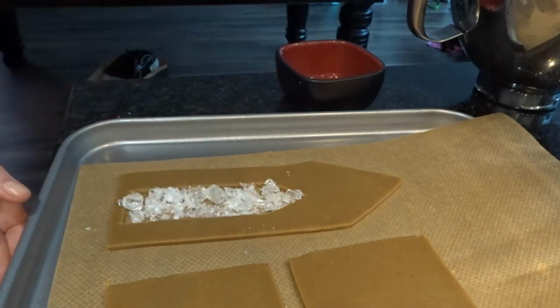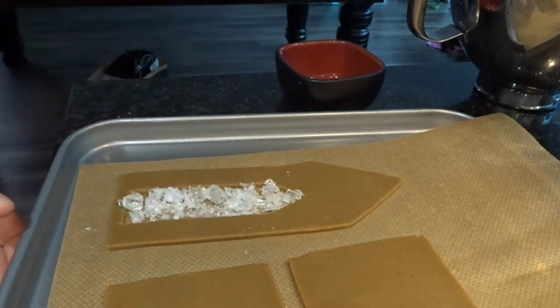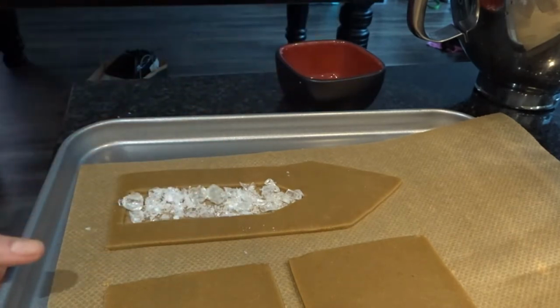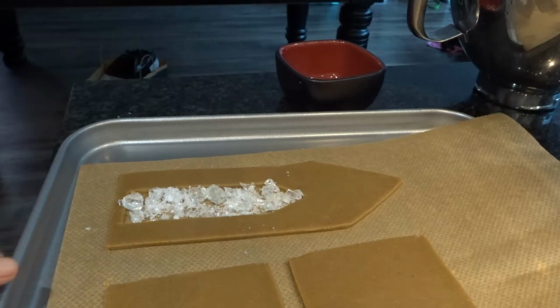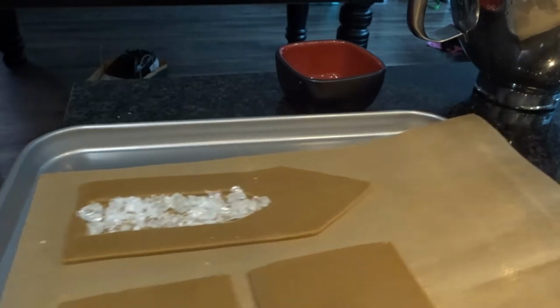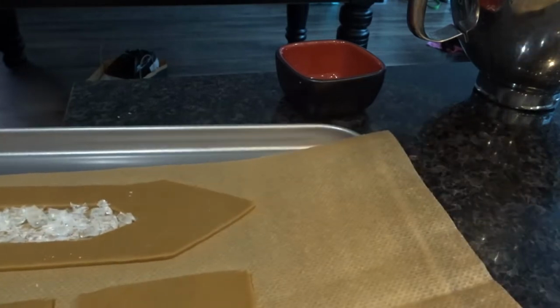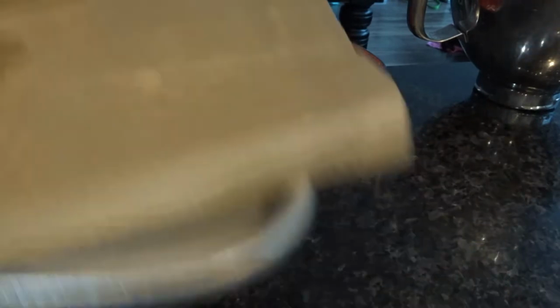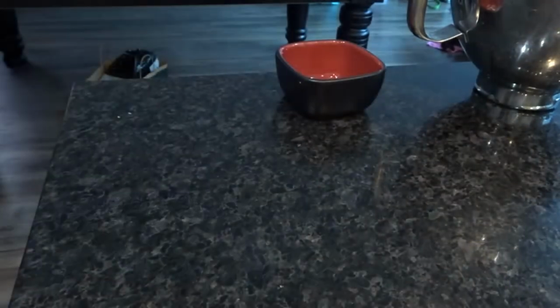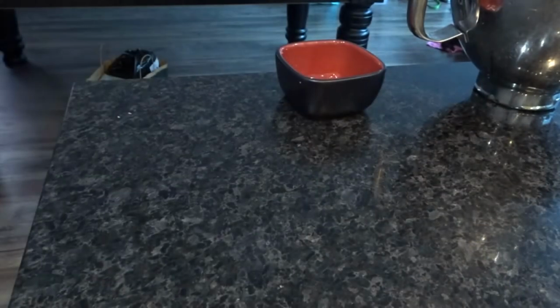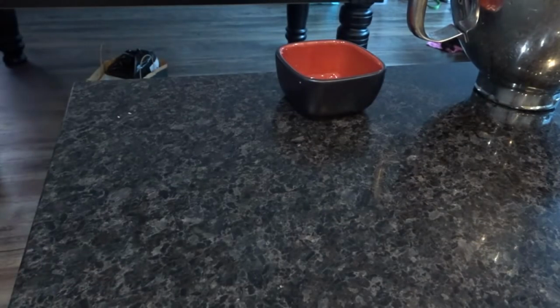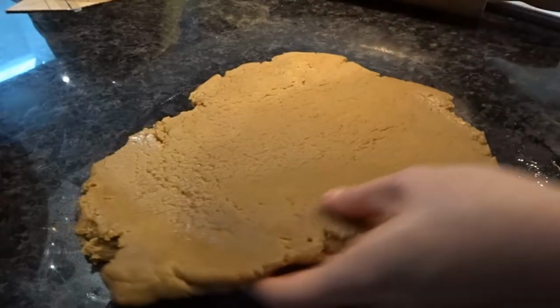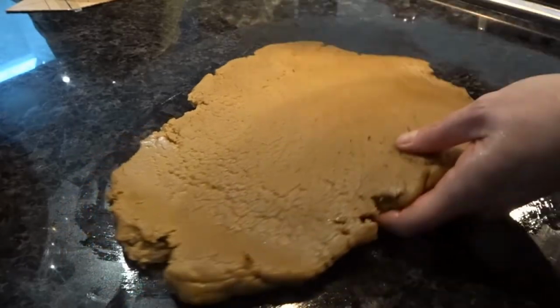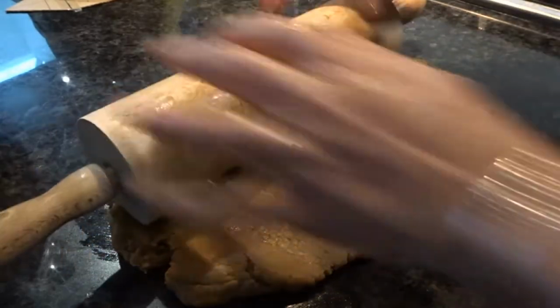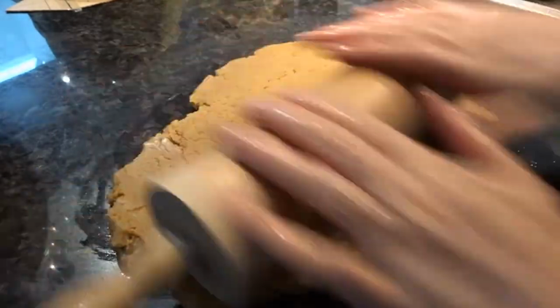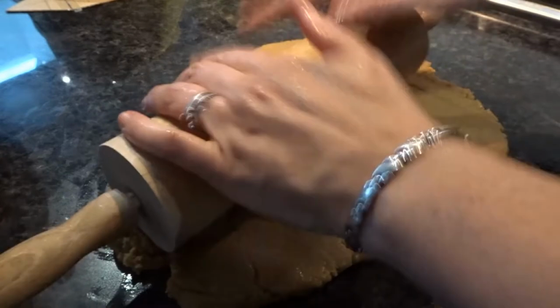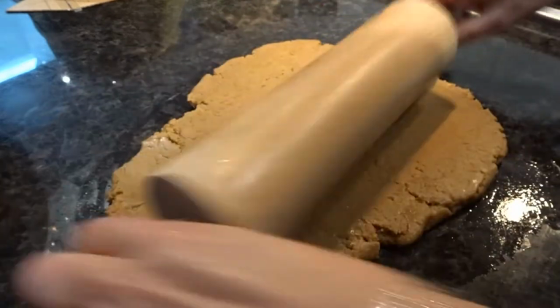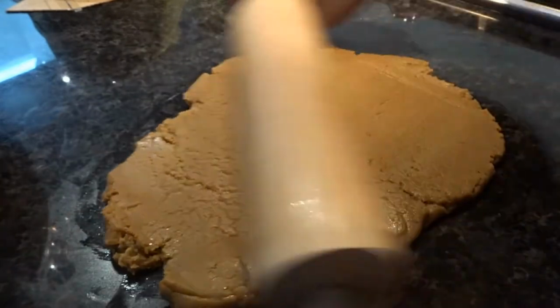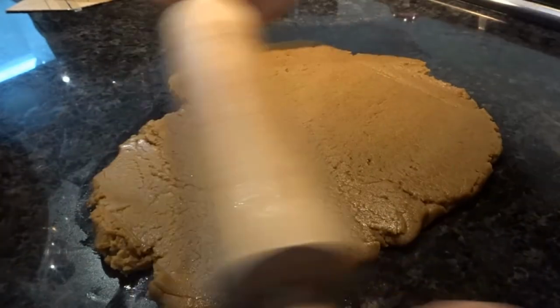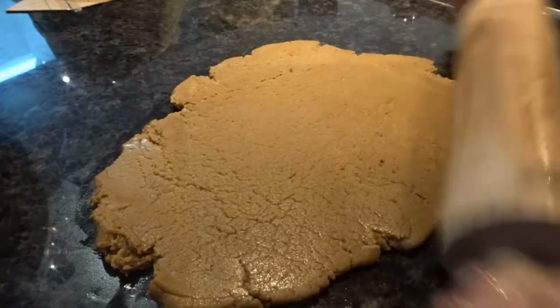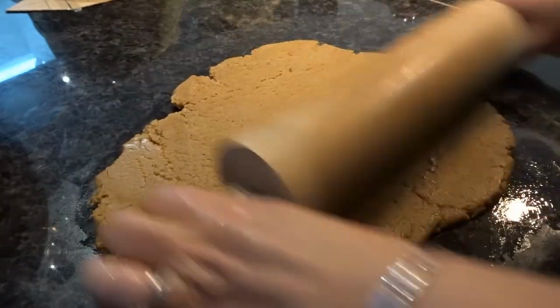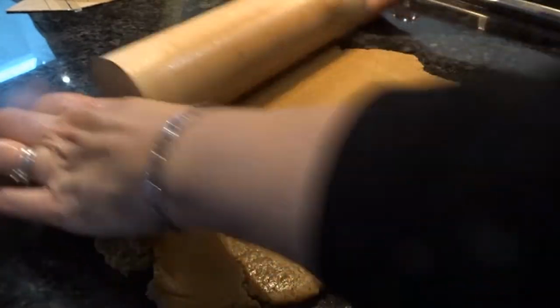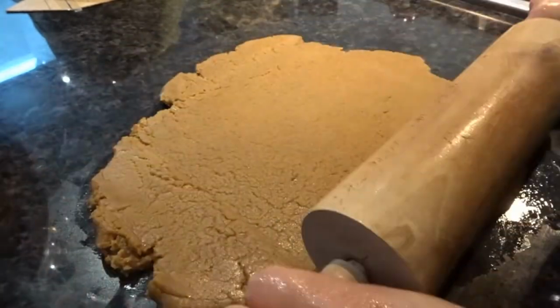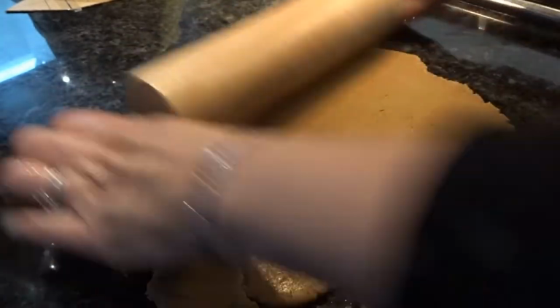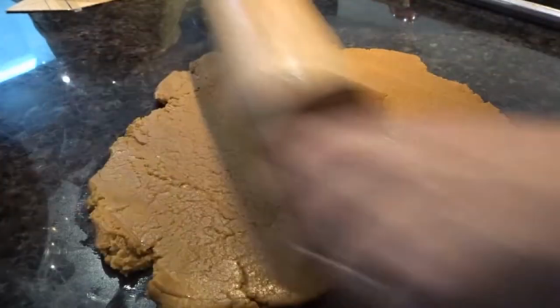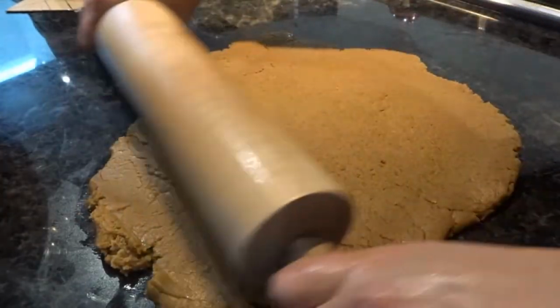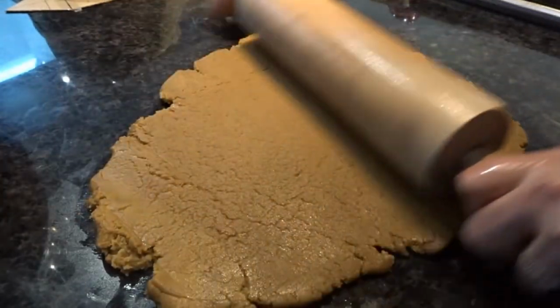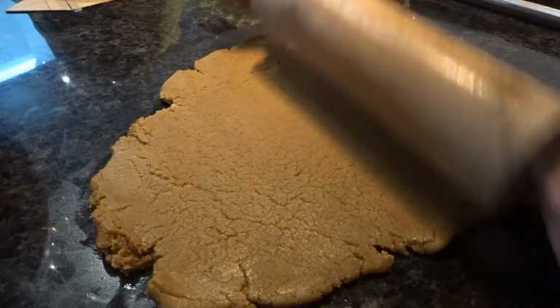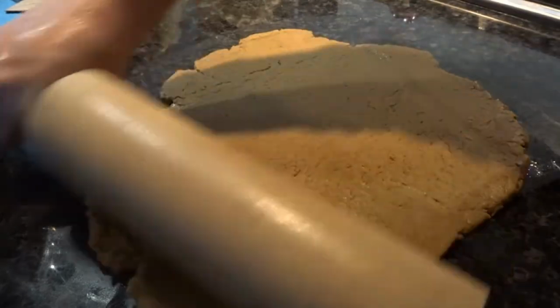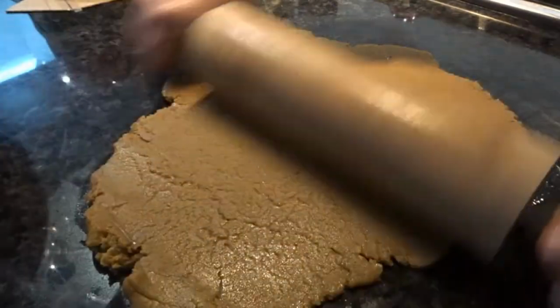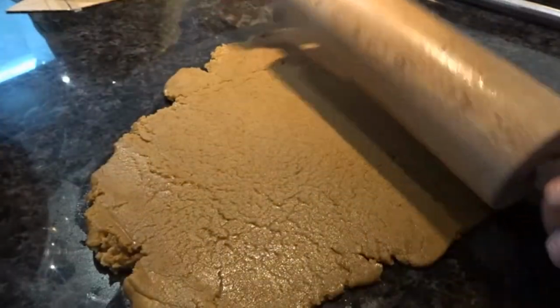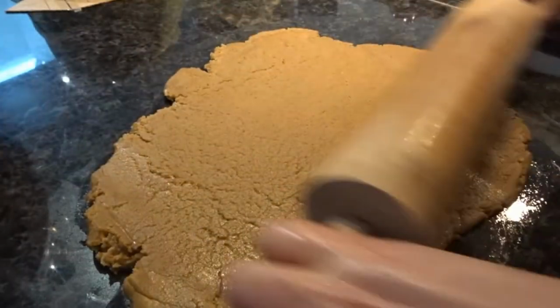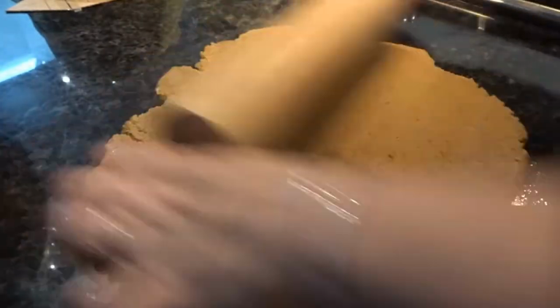Into the oven they go for about 12 minutes, or until it looks just a little bit darker around the edges. As I start to roll out this next piece of dough, I notice that because it has been sitting in the bowl for a while, it's begun to get cracked.